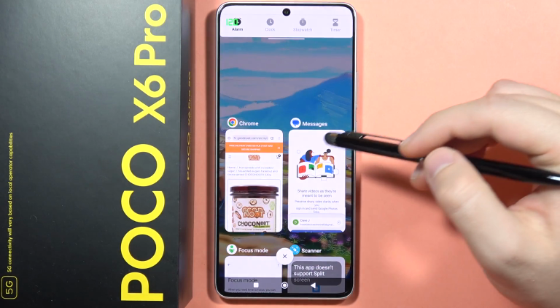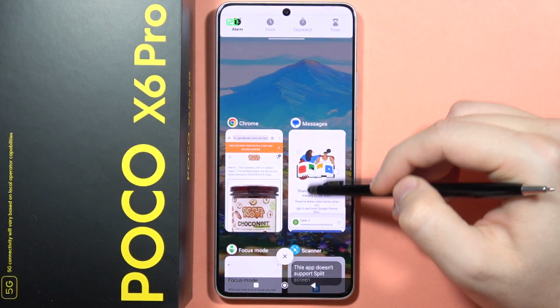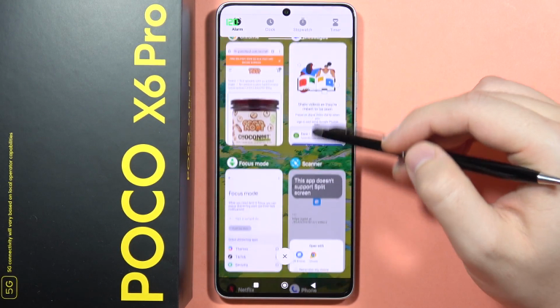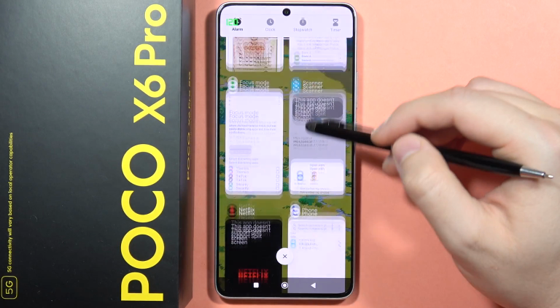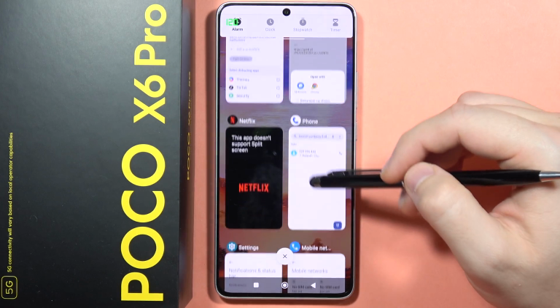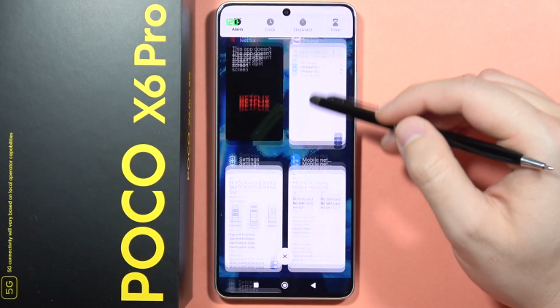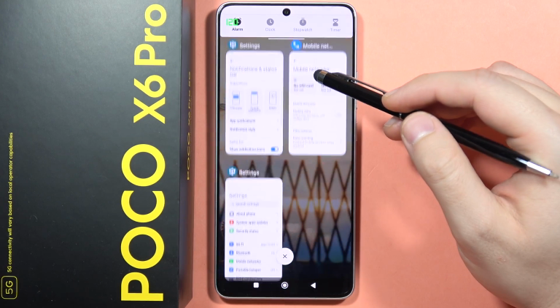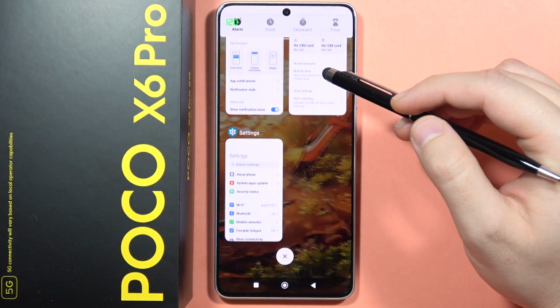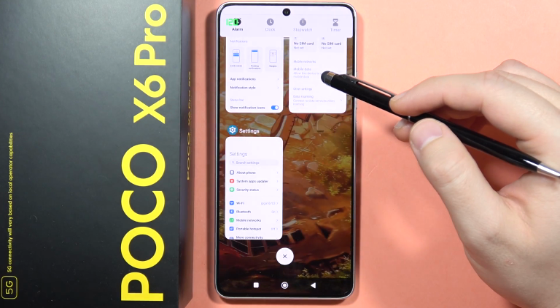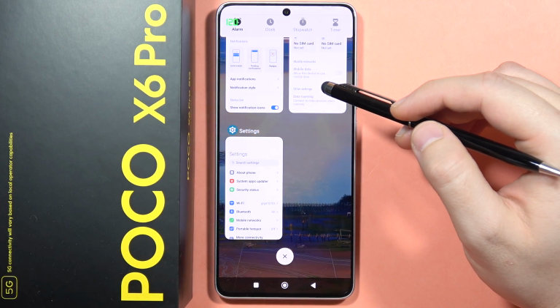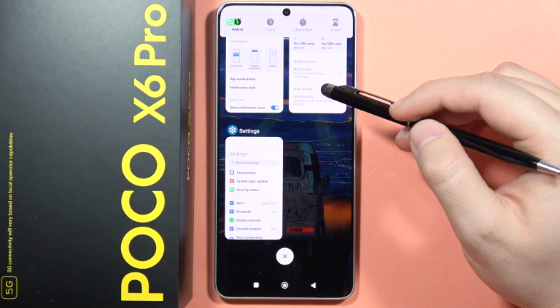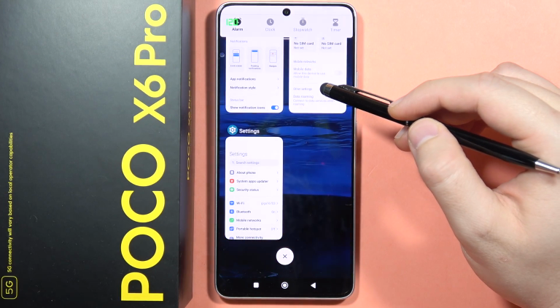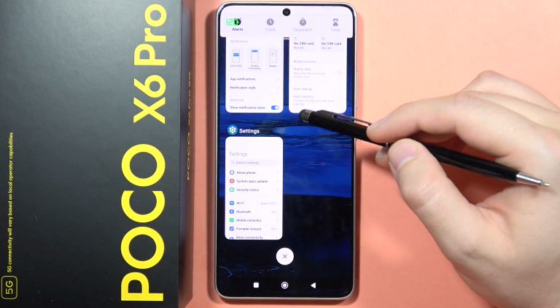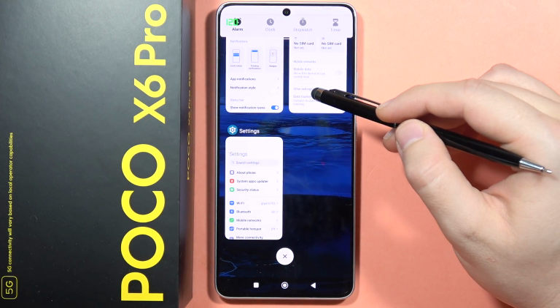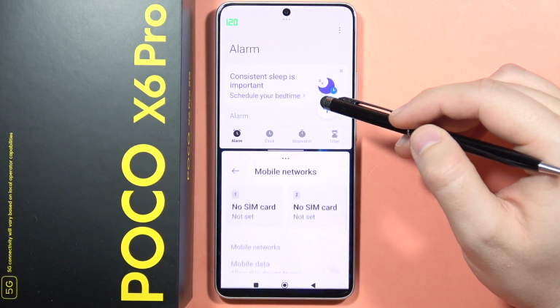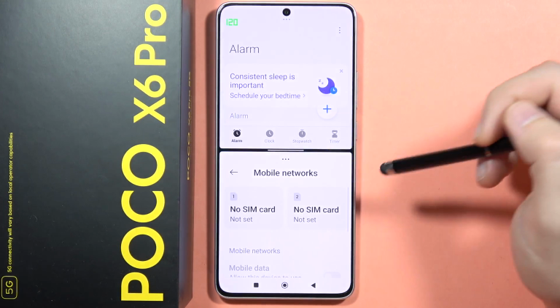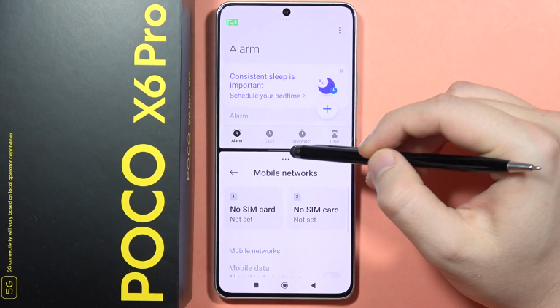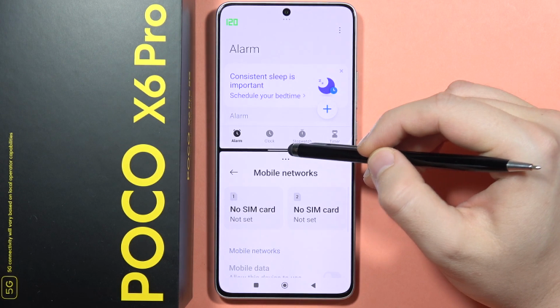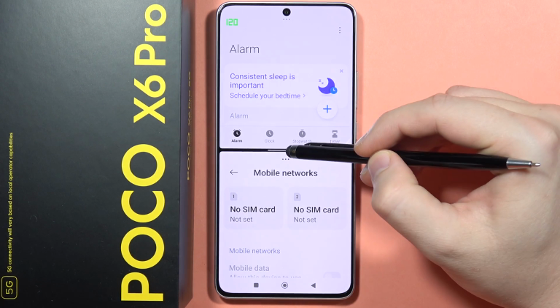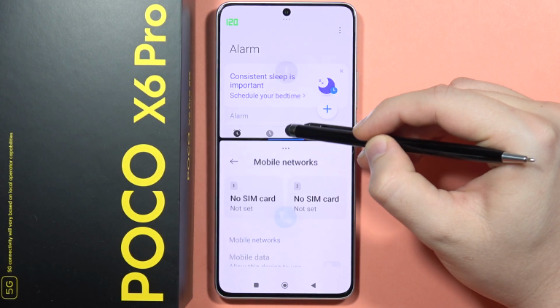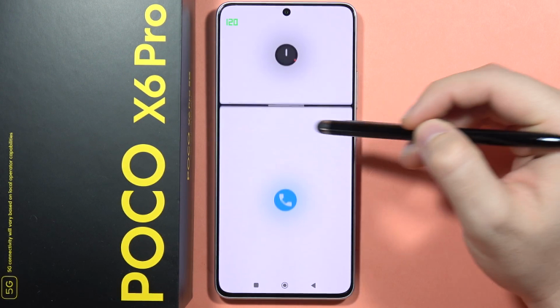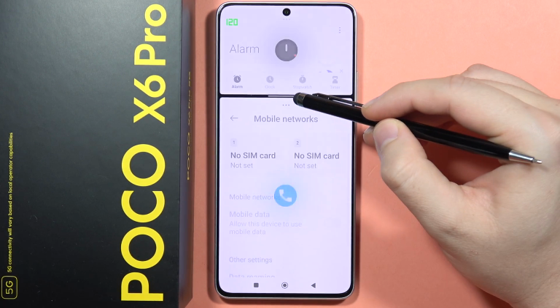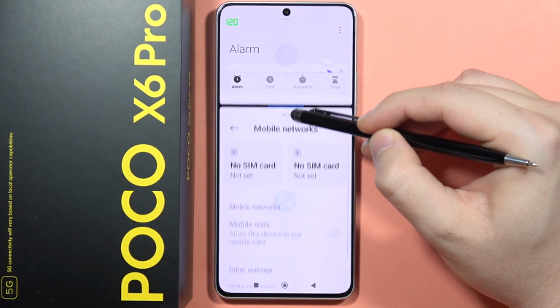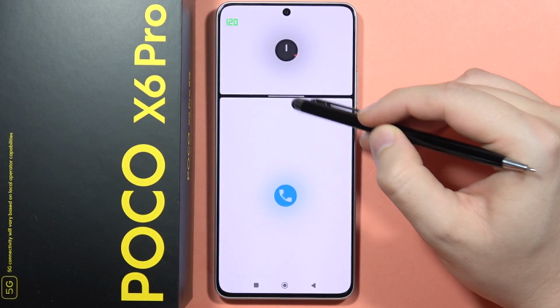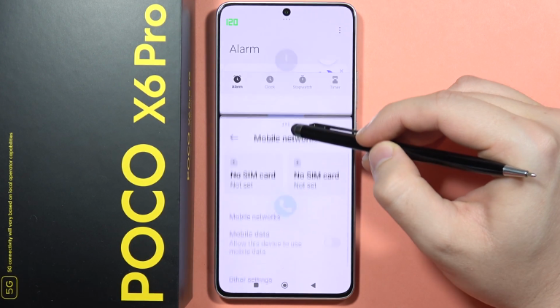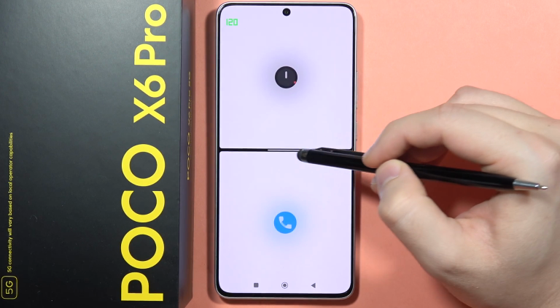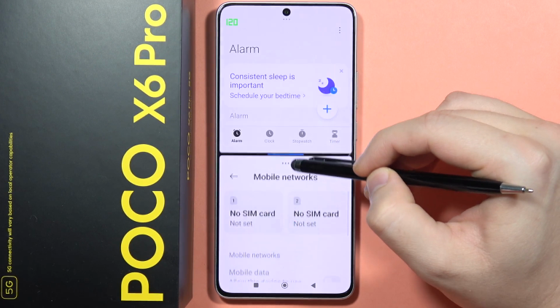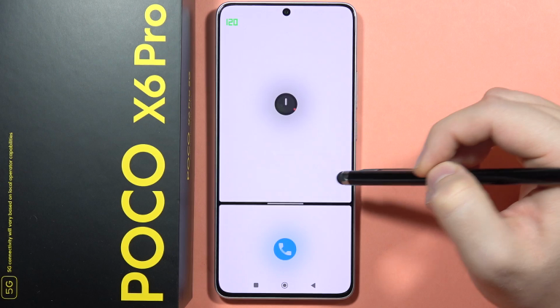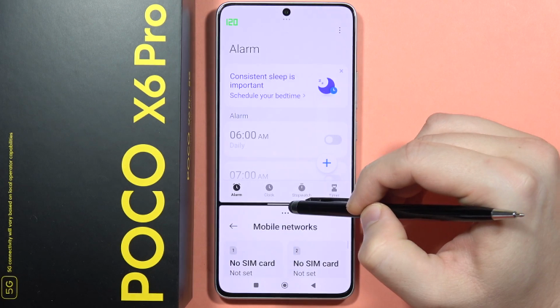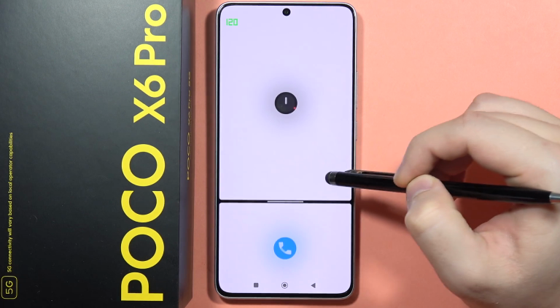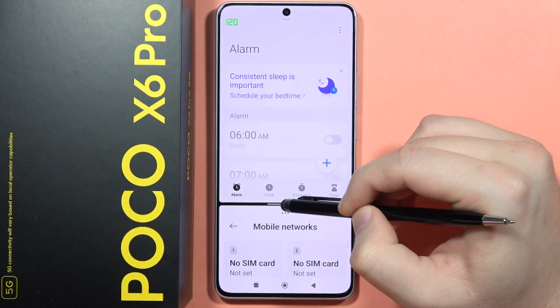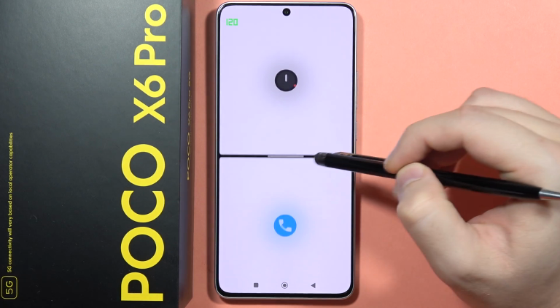Now, I have to get this second application, for example this one, and as you can see right now, I can change the size of these apps by simply moving up and down with this white line.